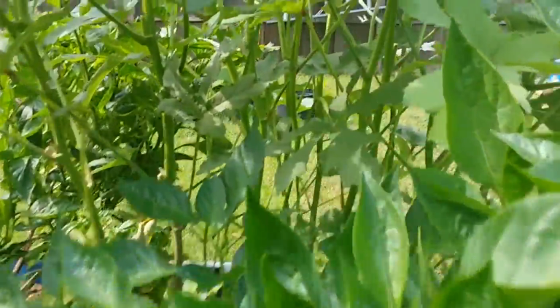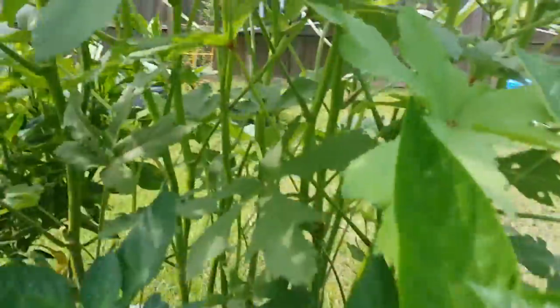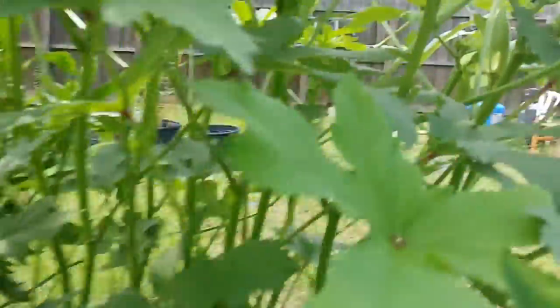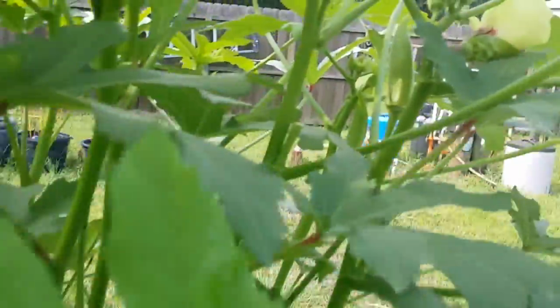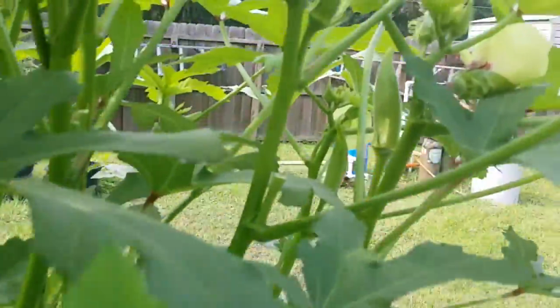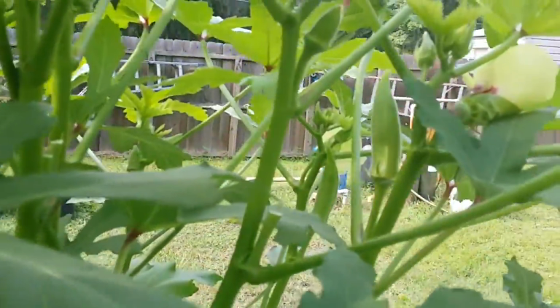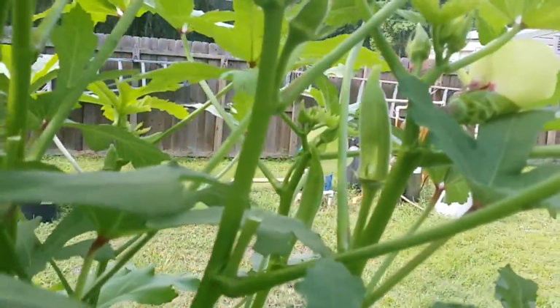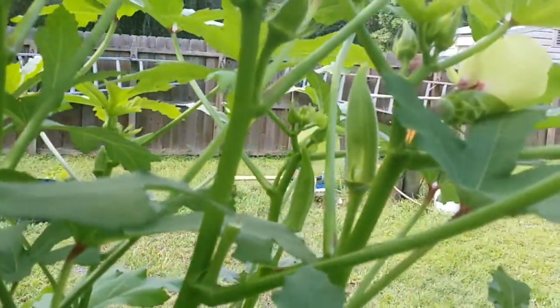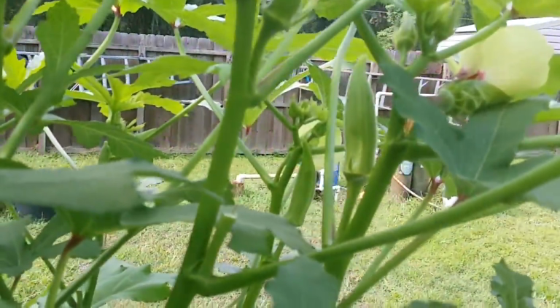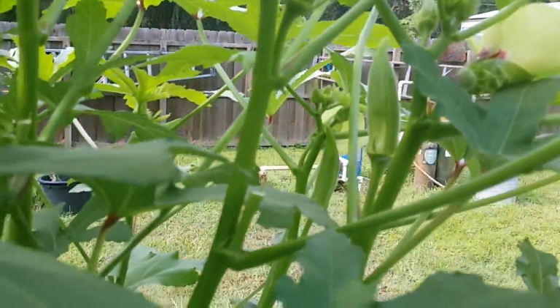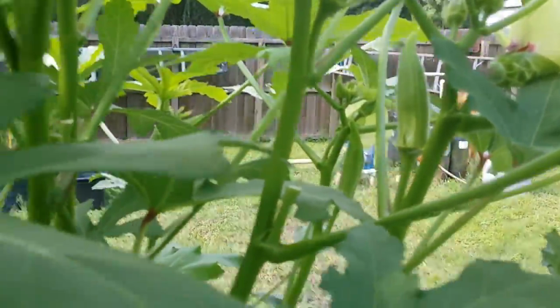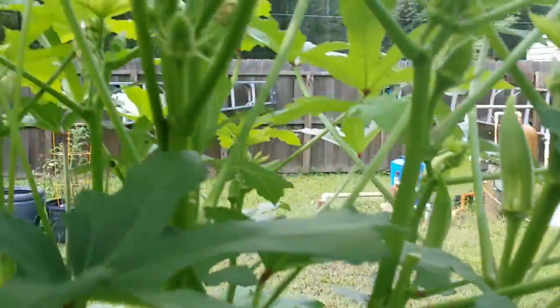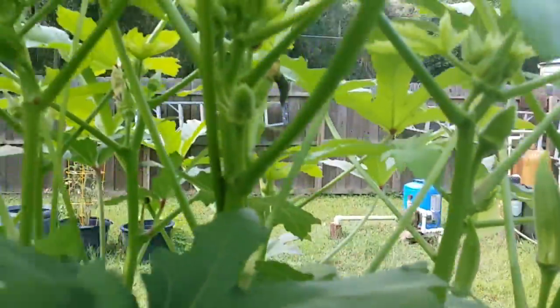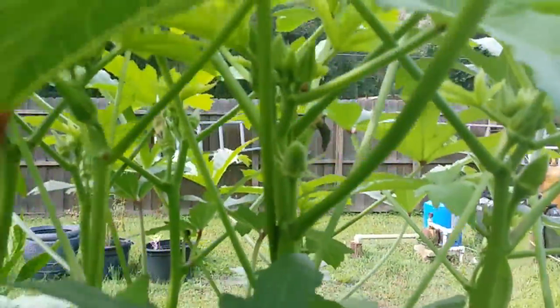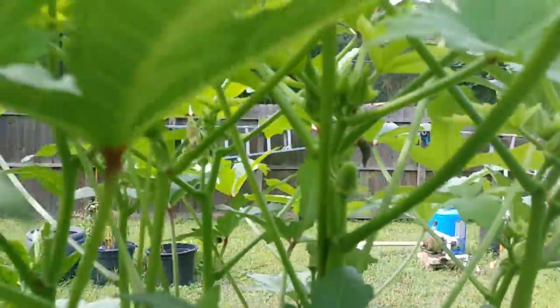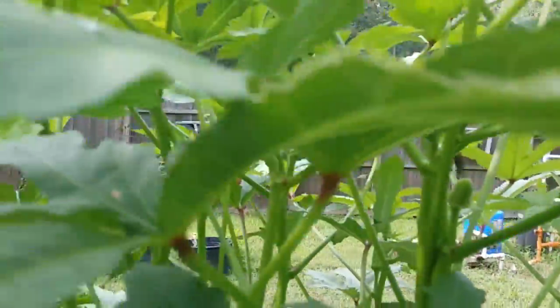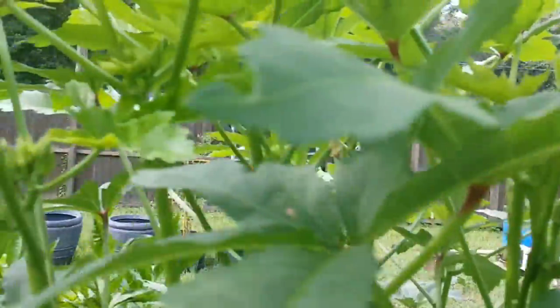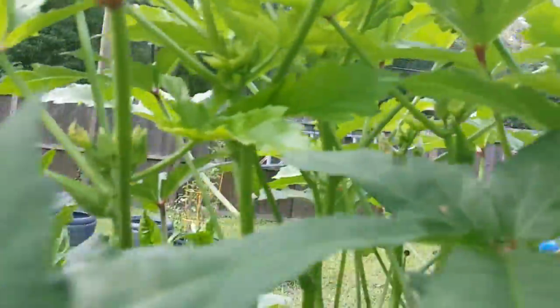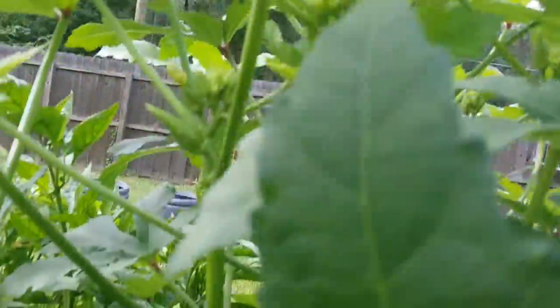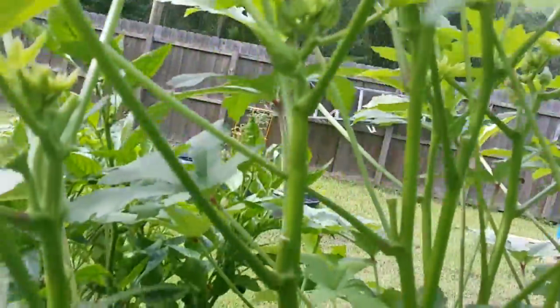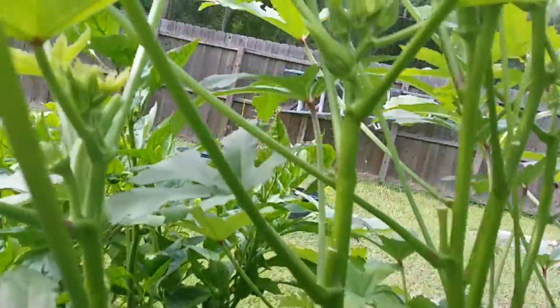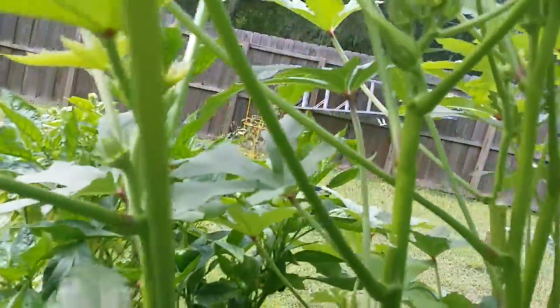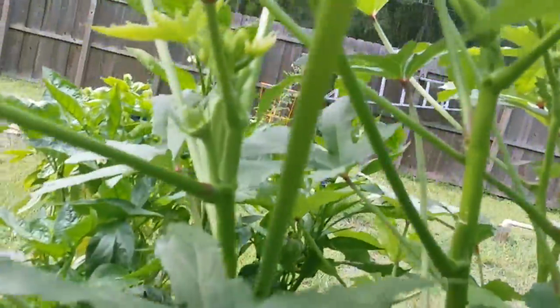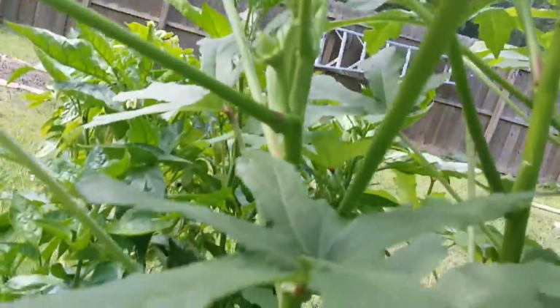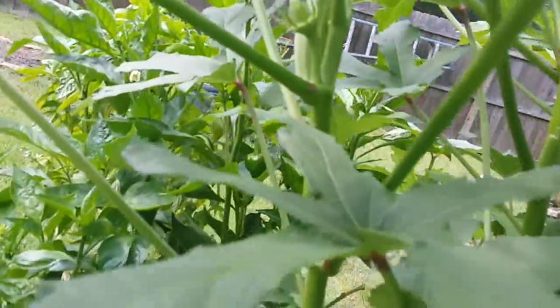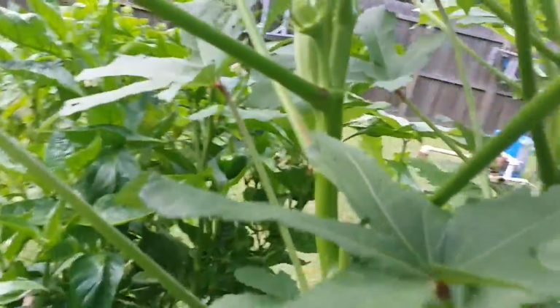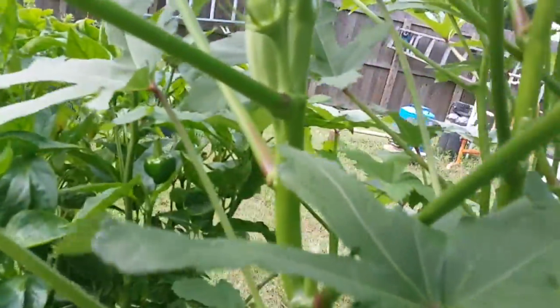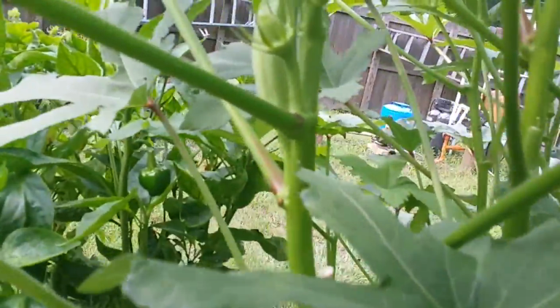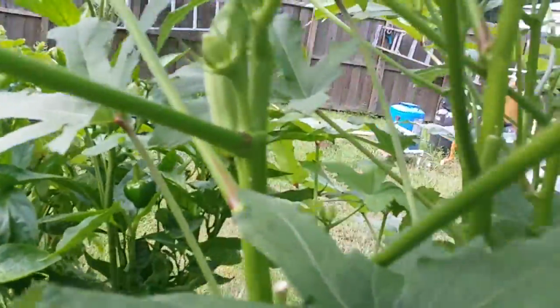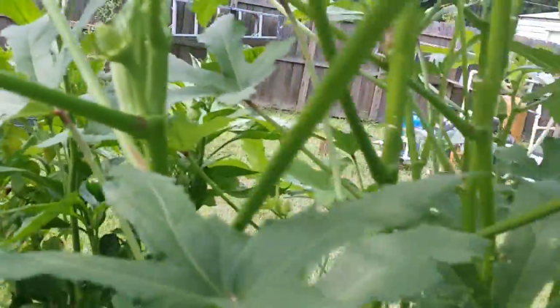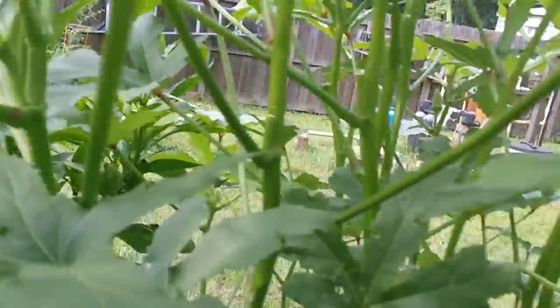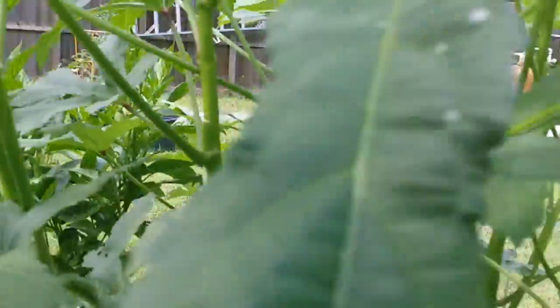You can see there's some okra in here — a bunch of little pieces. I'm going to have a ton on it. I've already been pulling them; there's another one over there. I just pulled a bunch off here the other day.